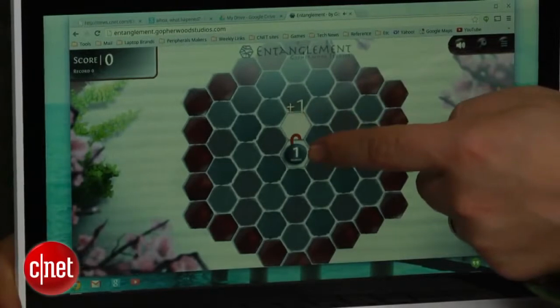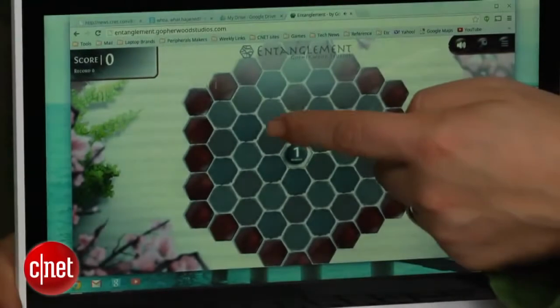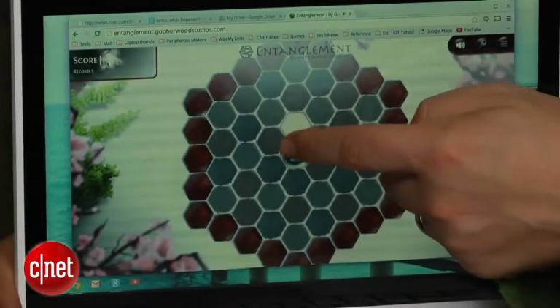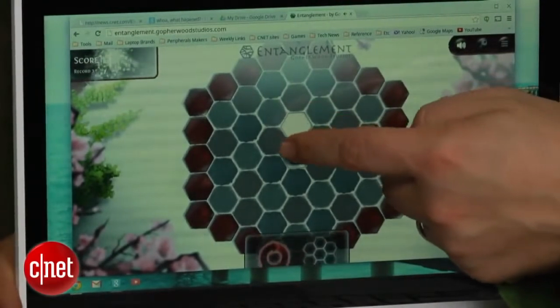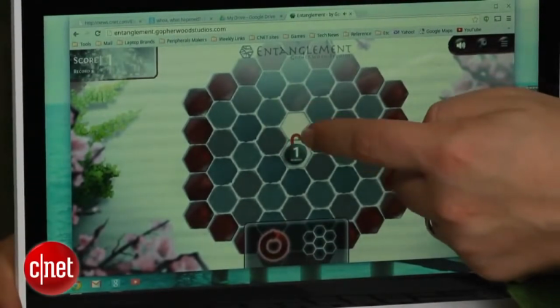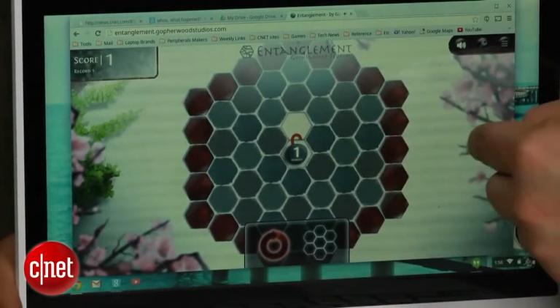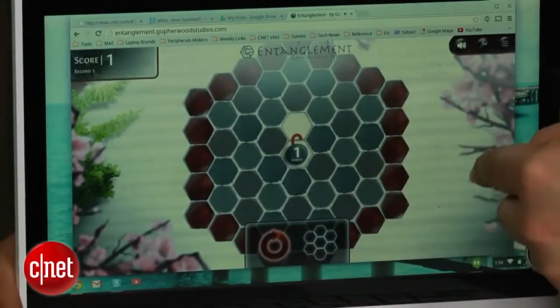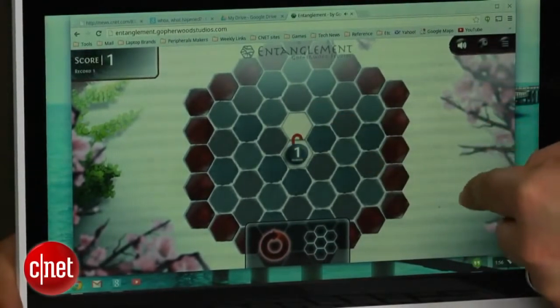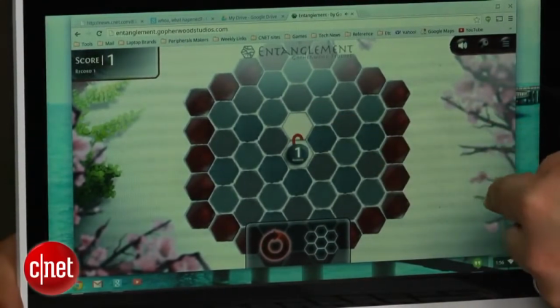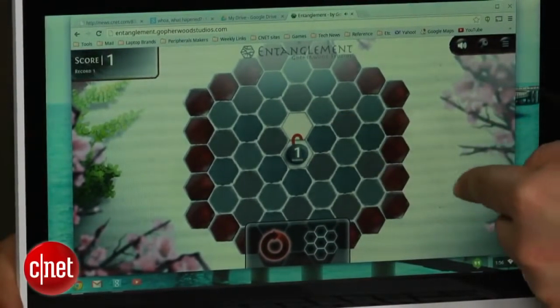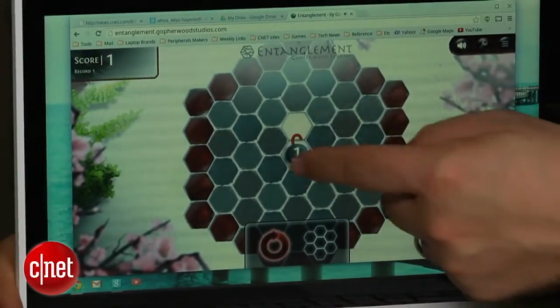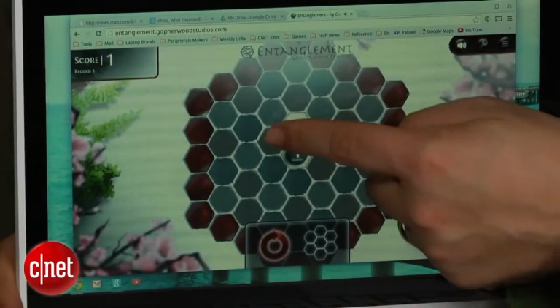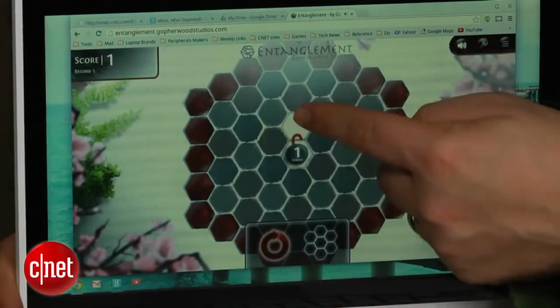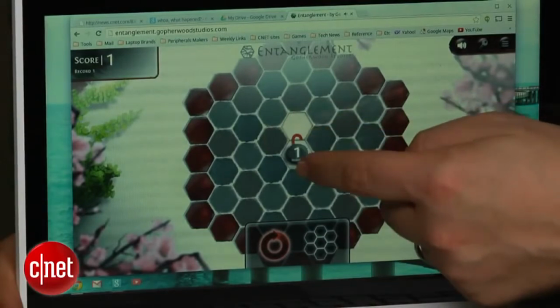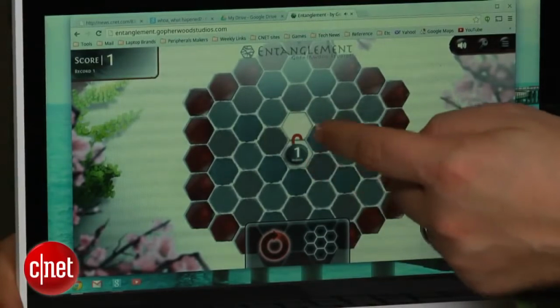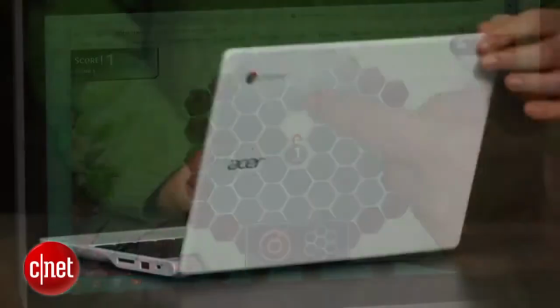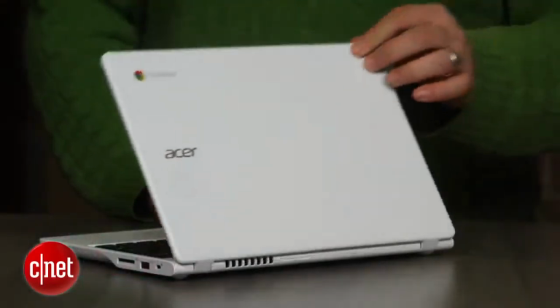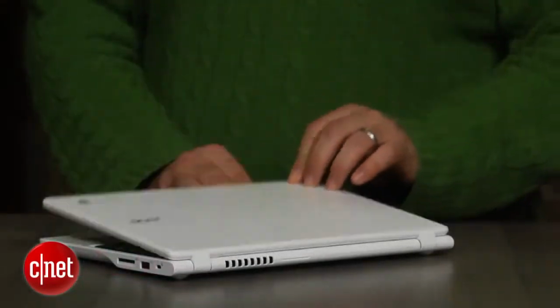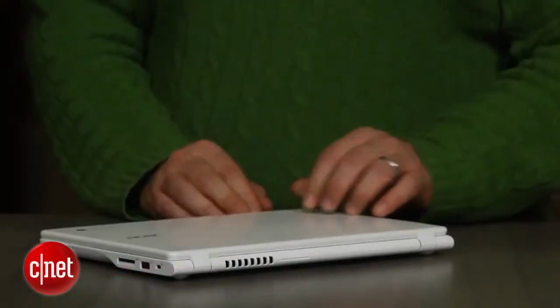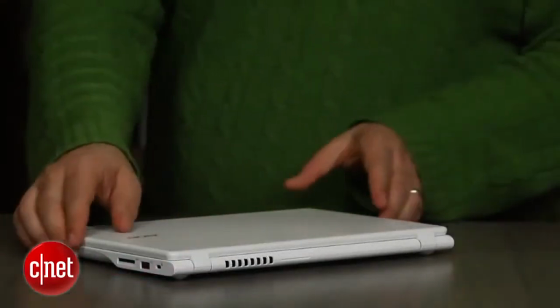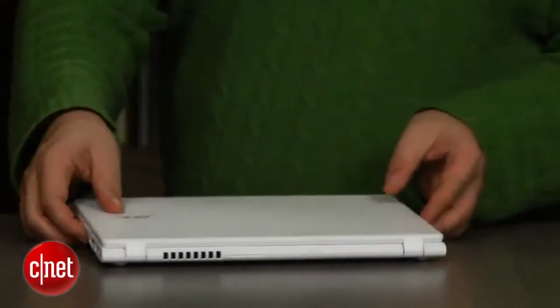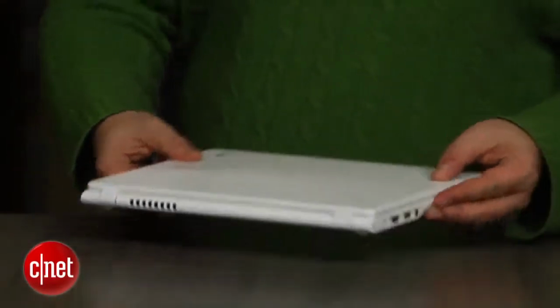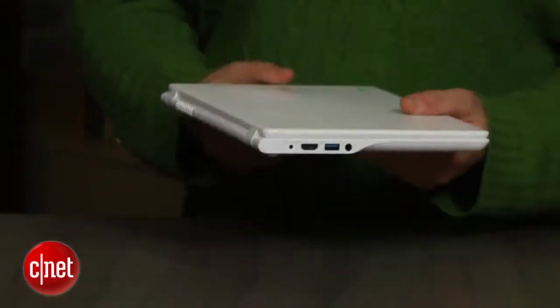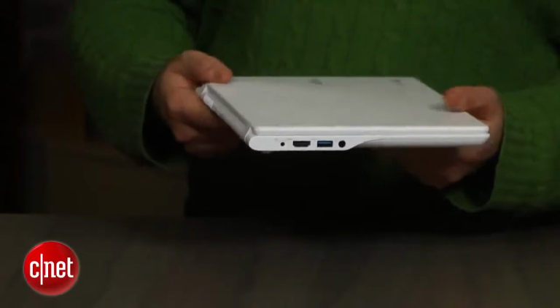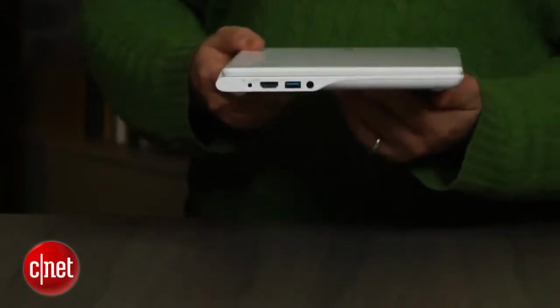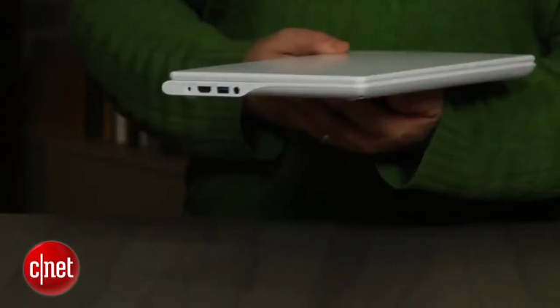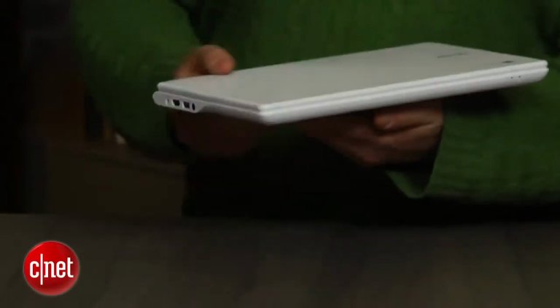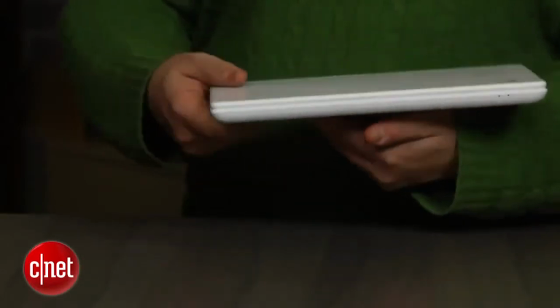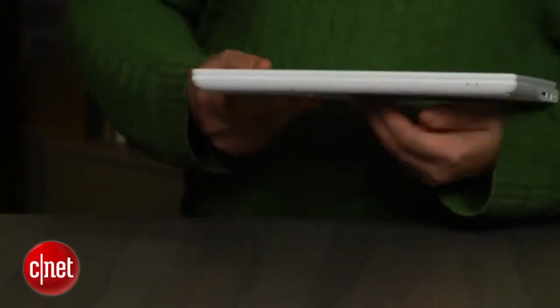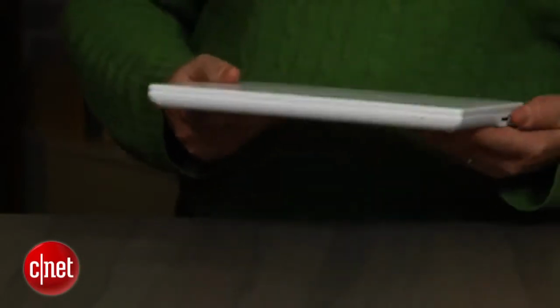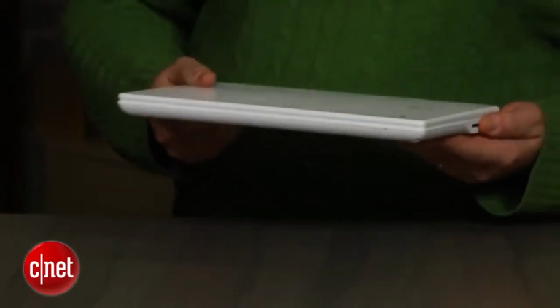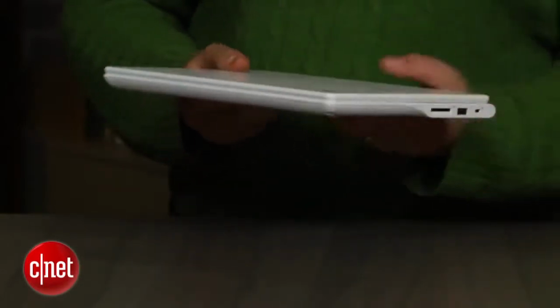It all comes down to the price and the features. The Acer Chromebook C720P is probably my favorite Chromebook that I've seen. Why? Well, it has a touch screen right here. Do you need a touch screen on a Chromebook? What would the point of that be?